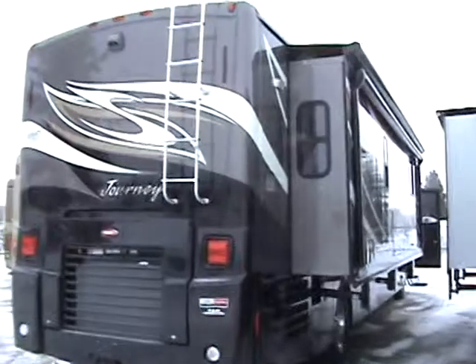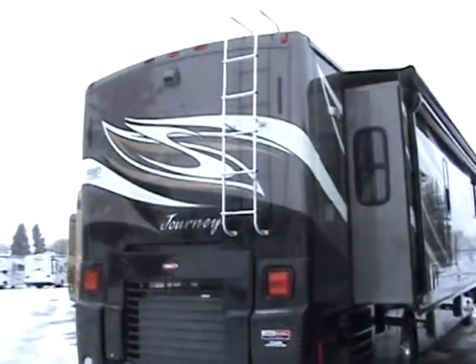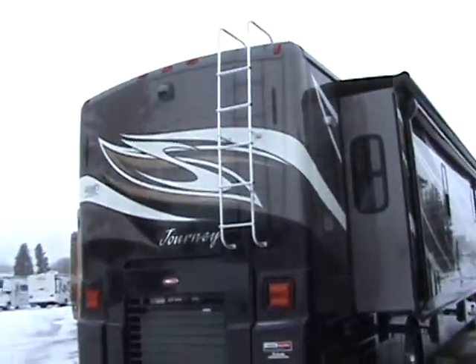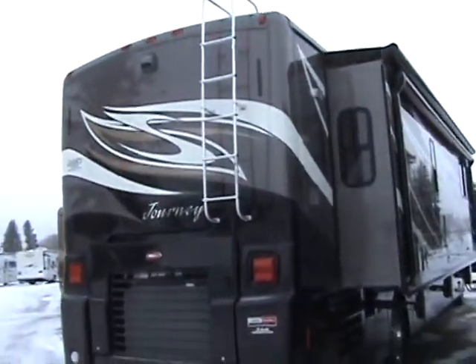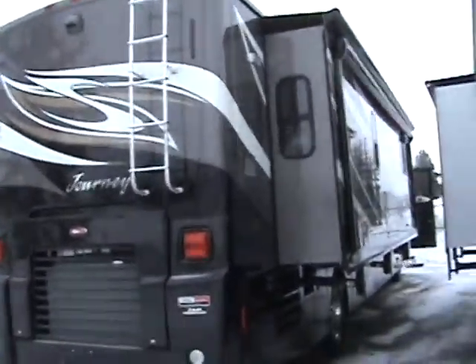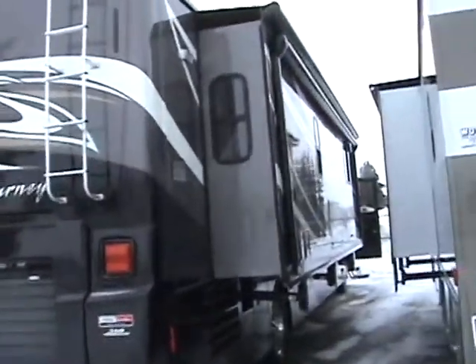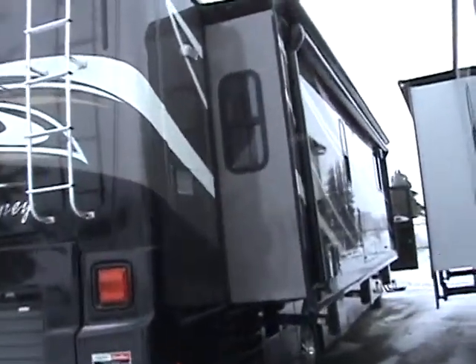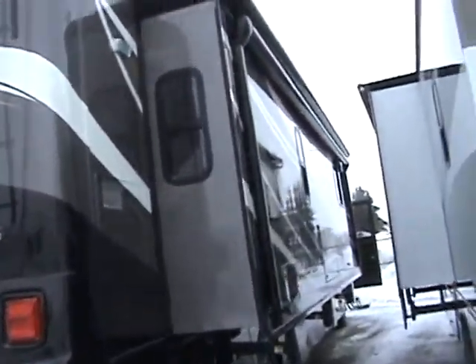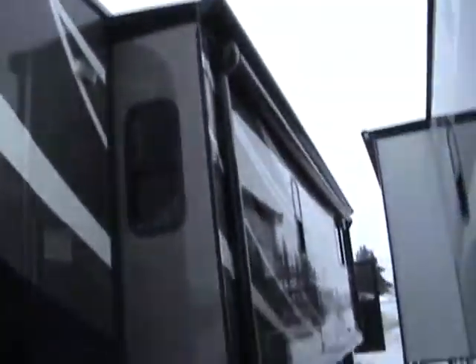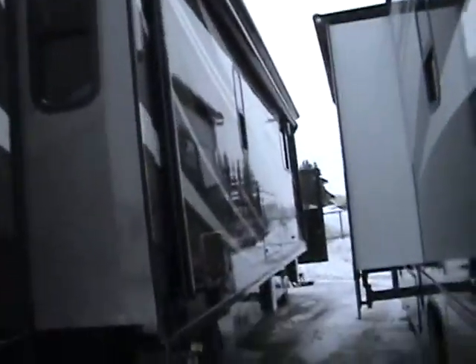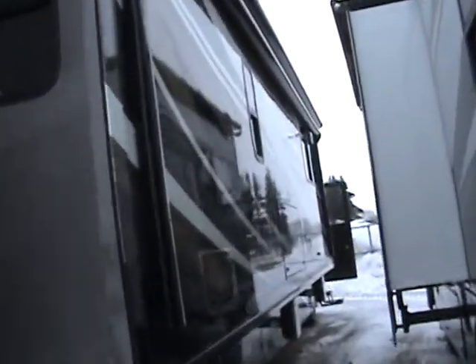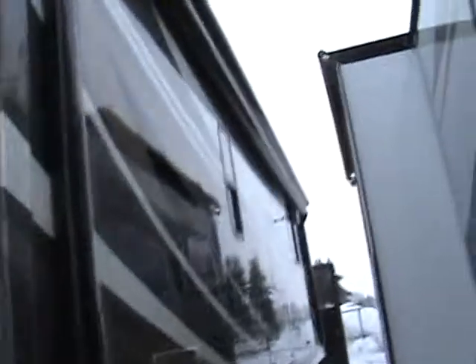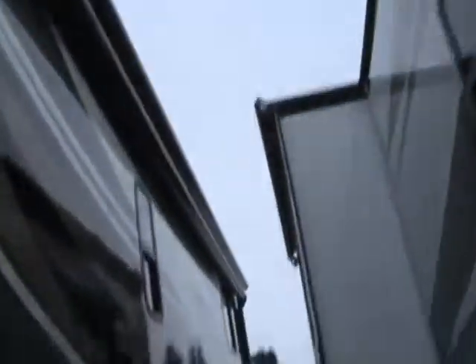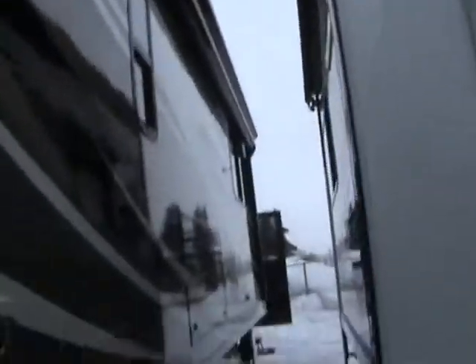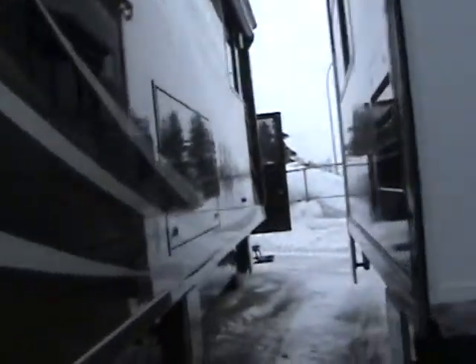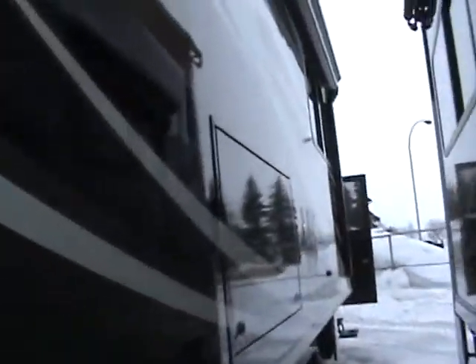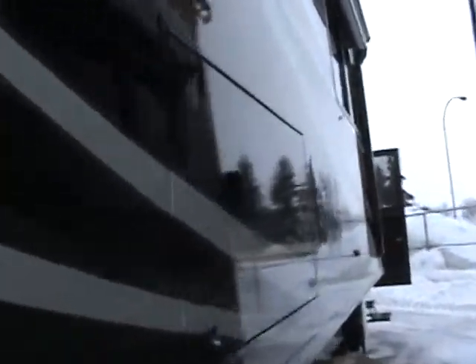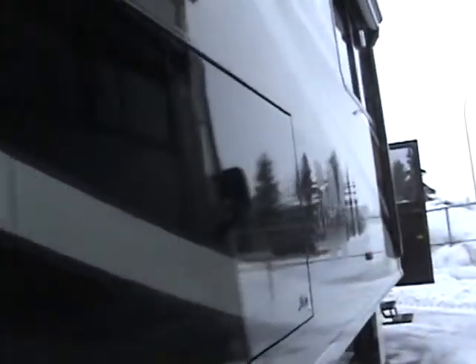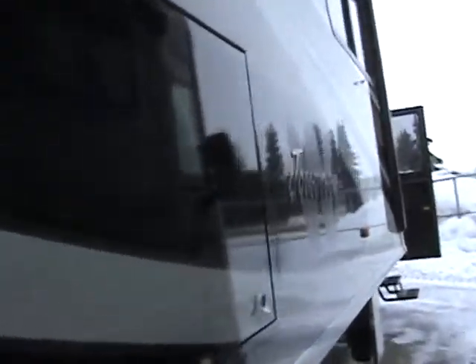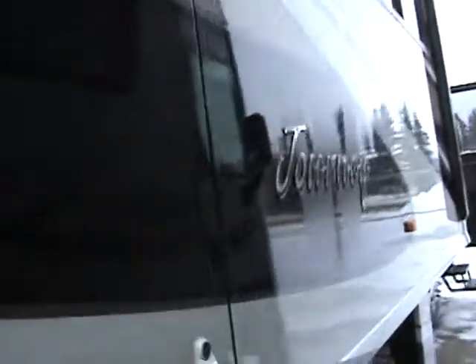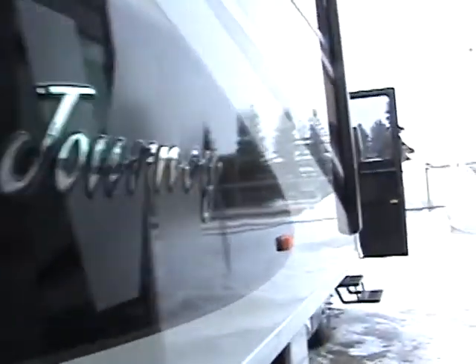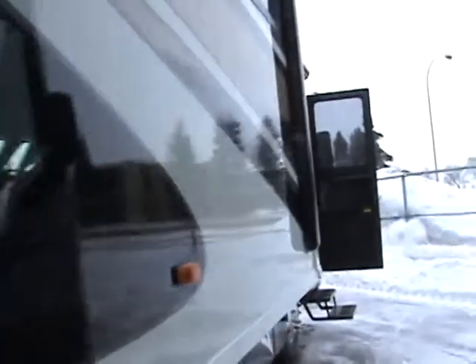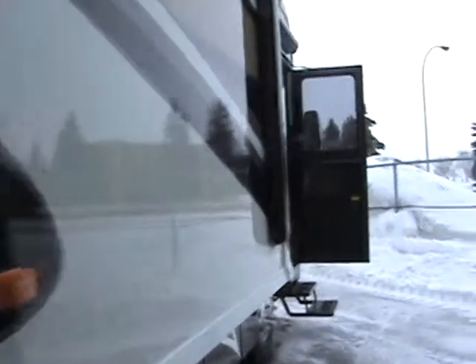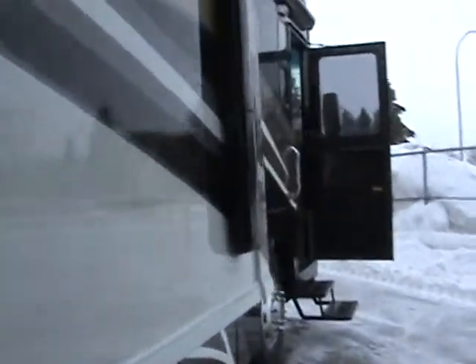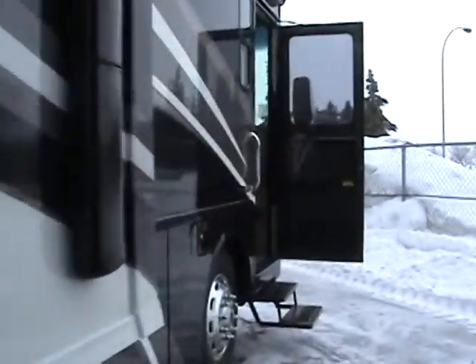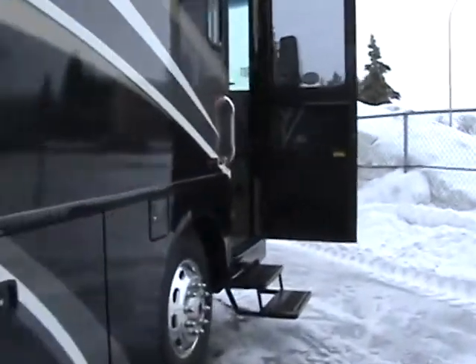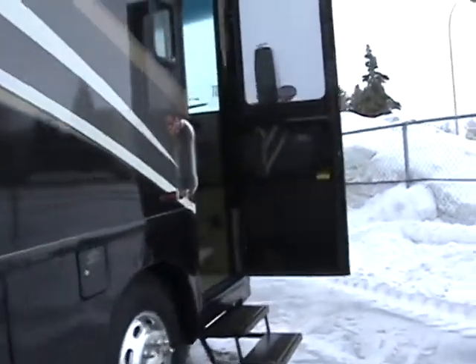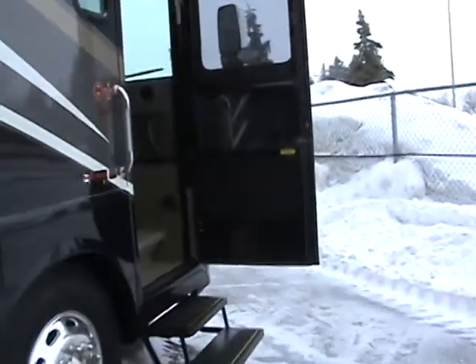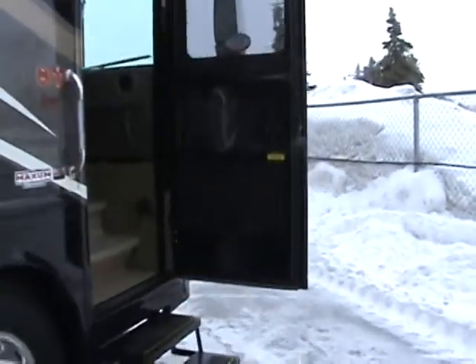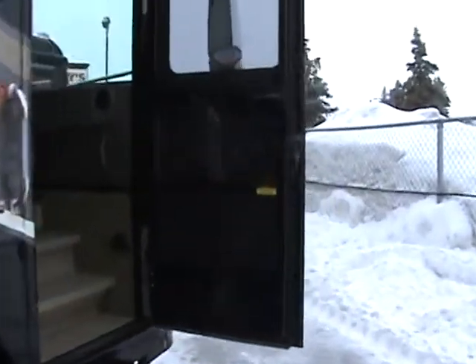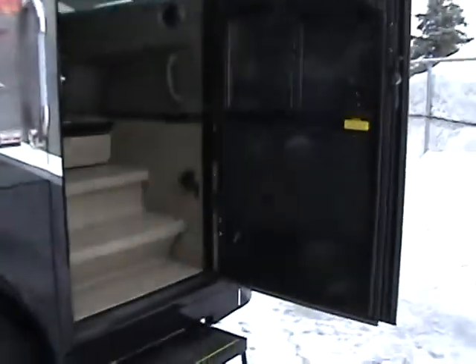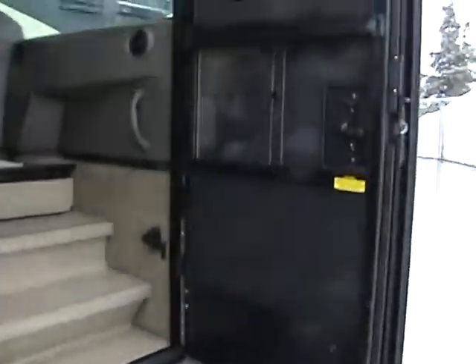This is a Winnebago Journey. It's got the electric awning, awning over top of the slide topper, exterior entertainment center. And this is the 40T model.